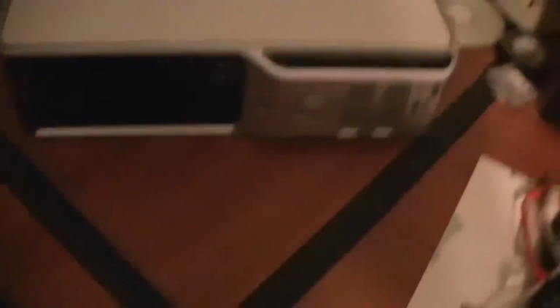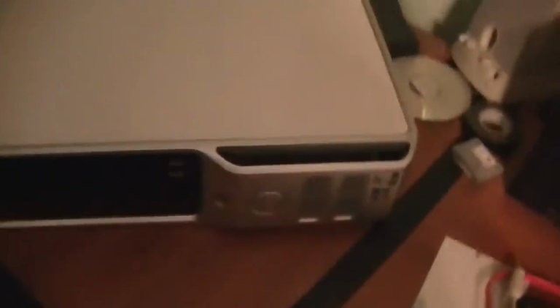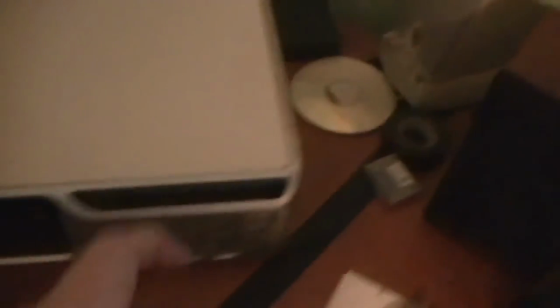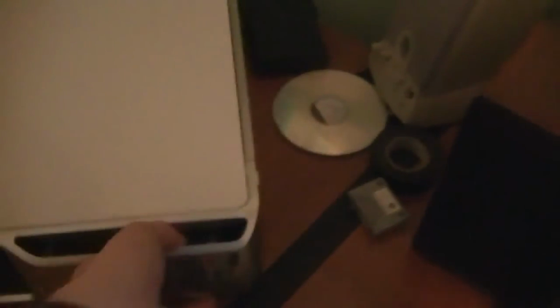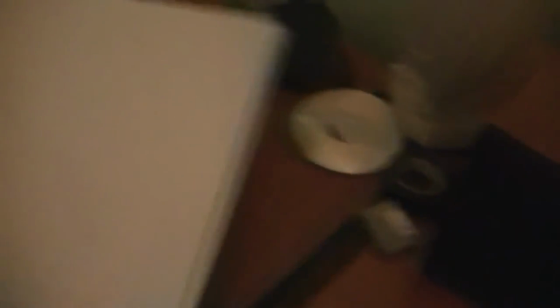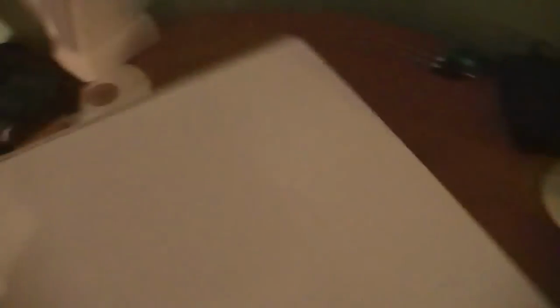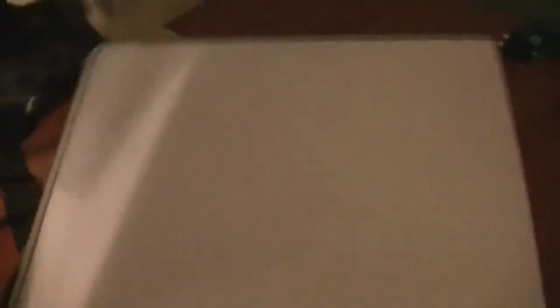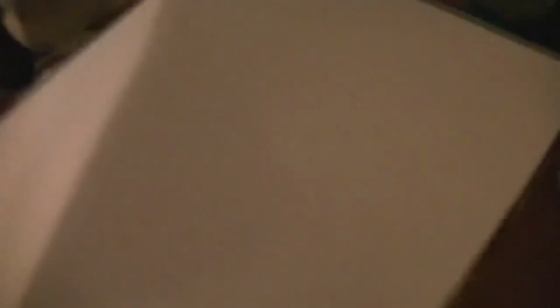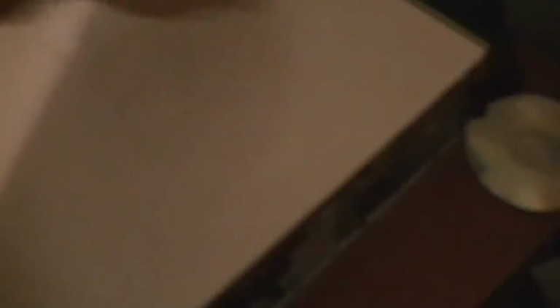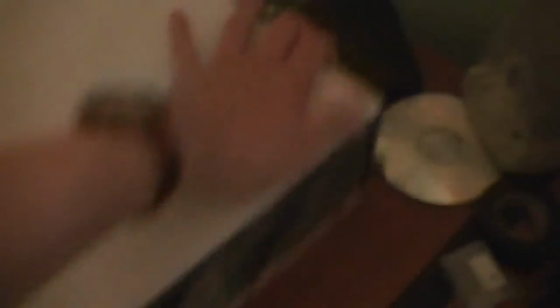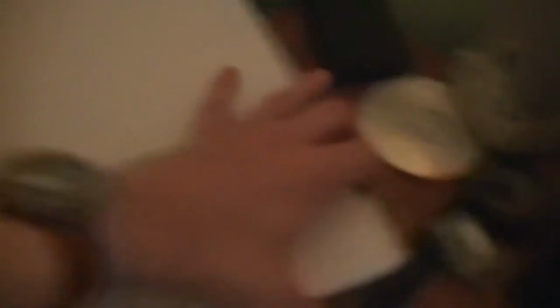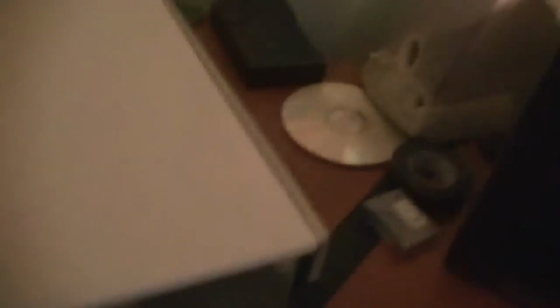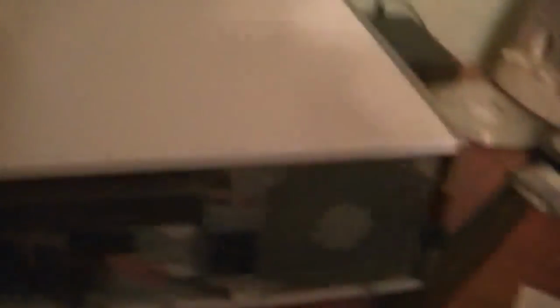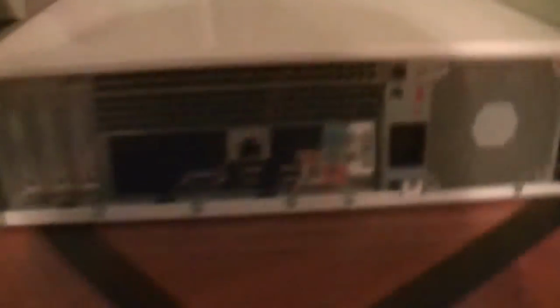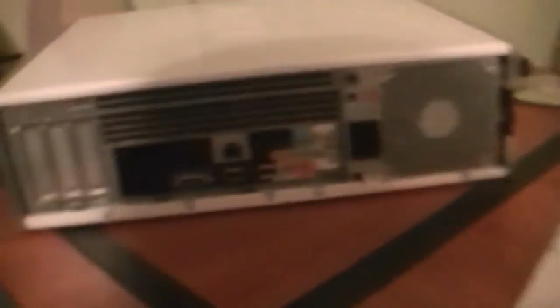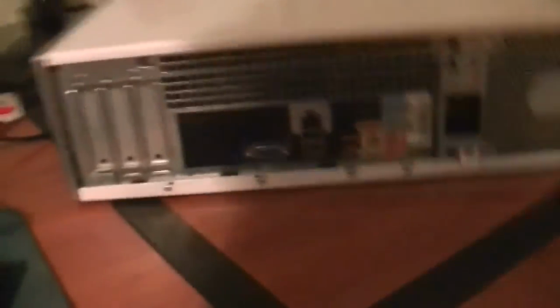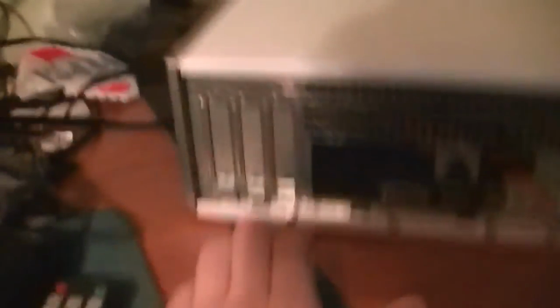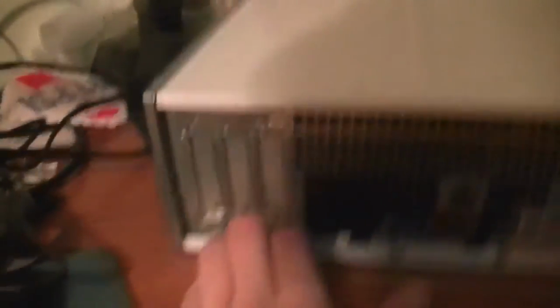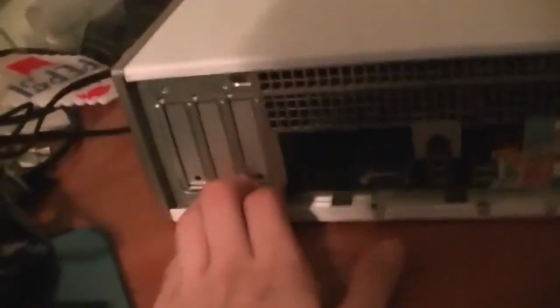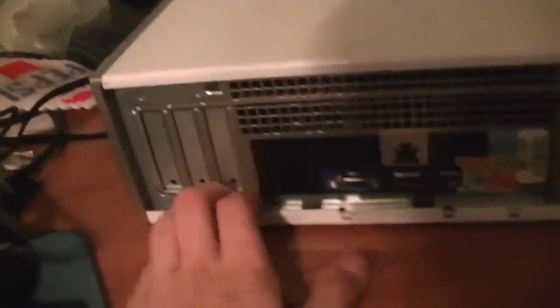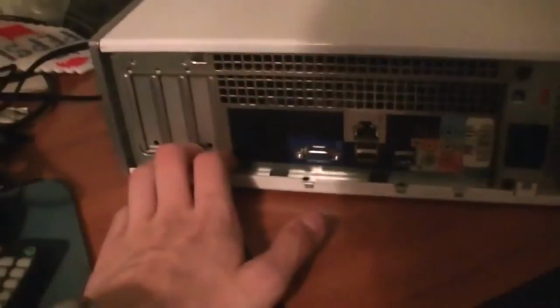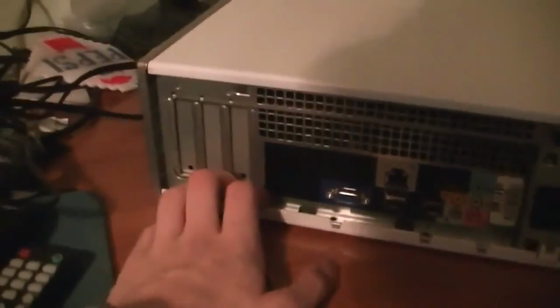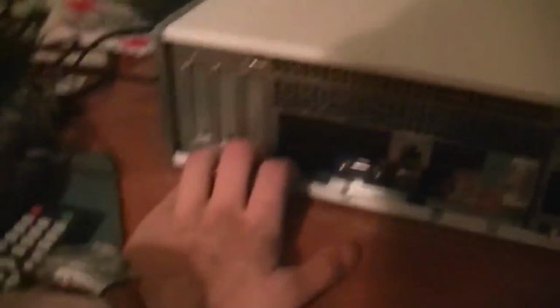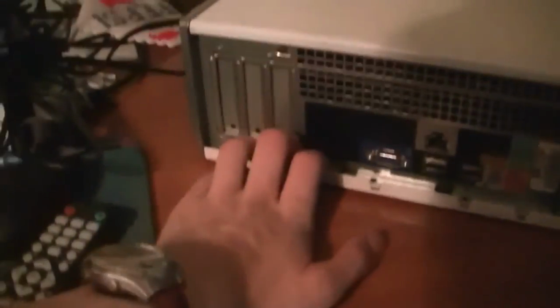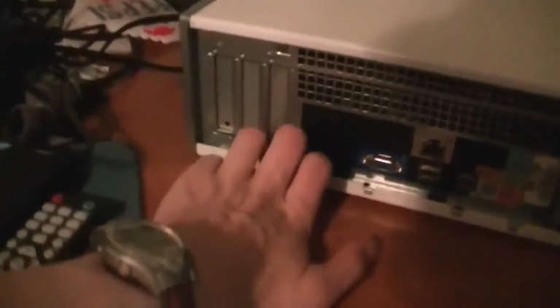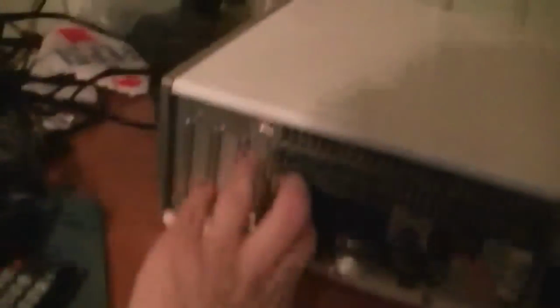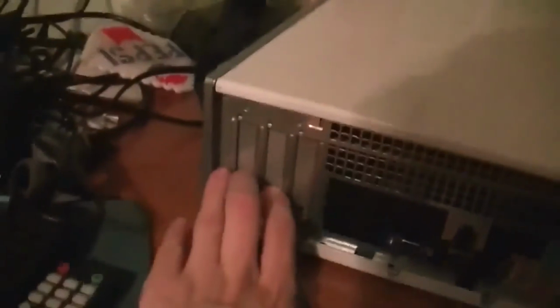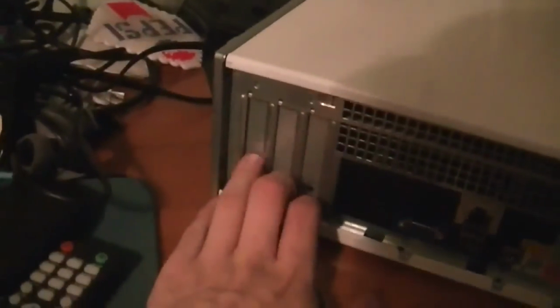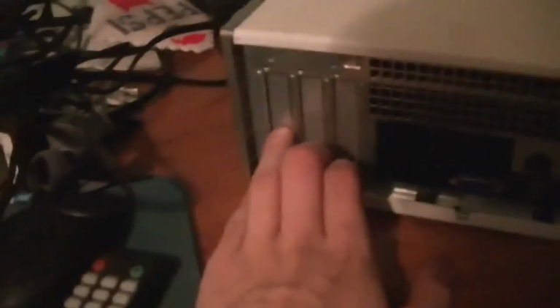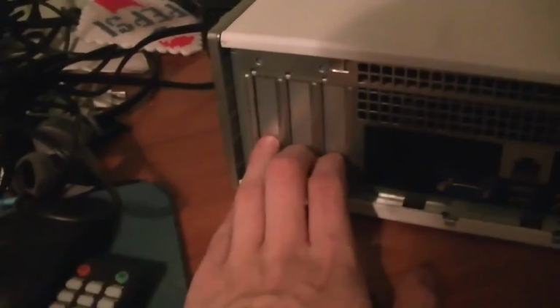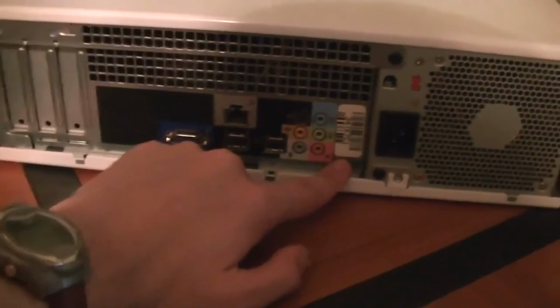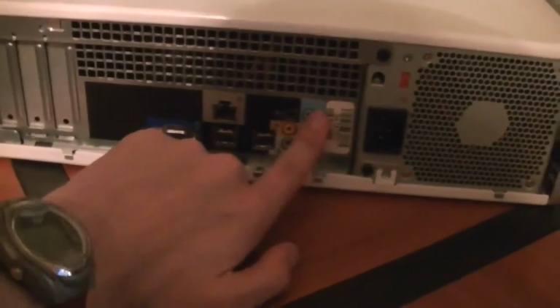So, let's turn it around and take a look at the back. It's a small form factor machine, so you get a low profile sound card.